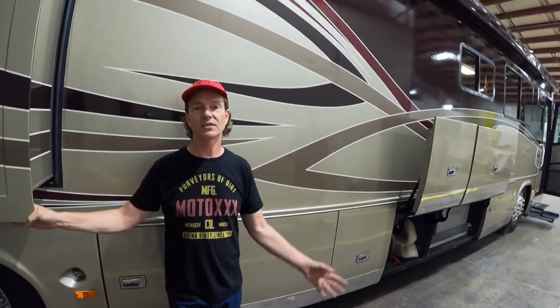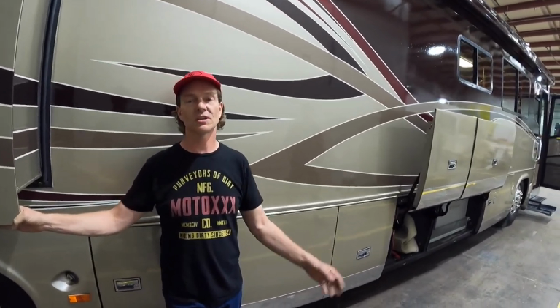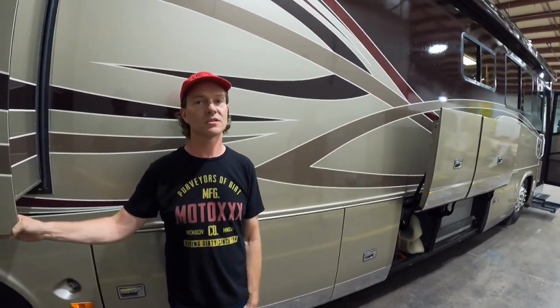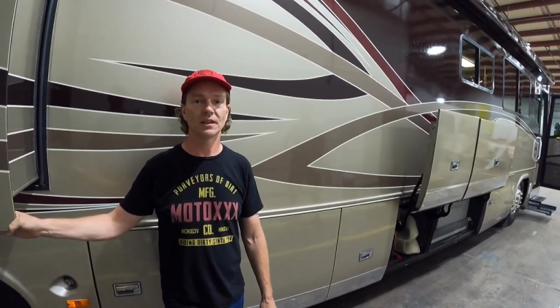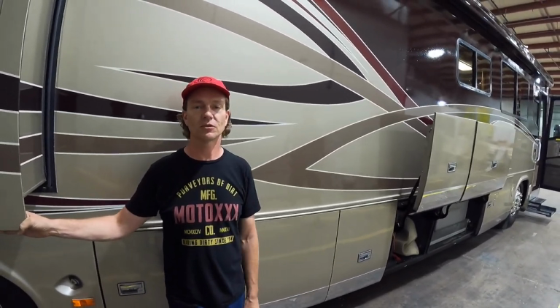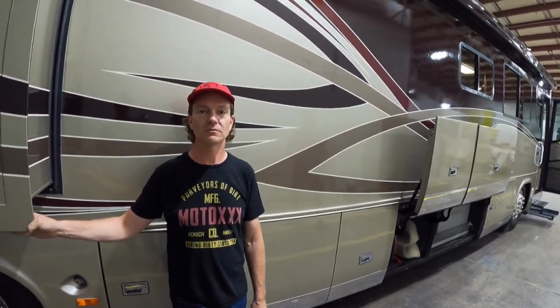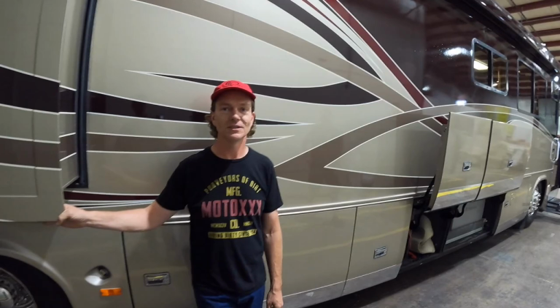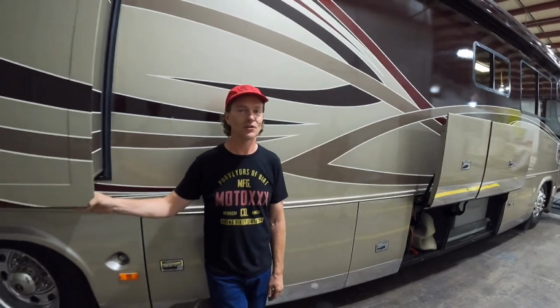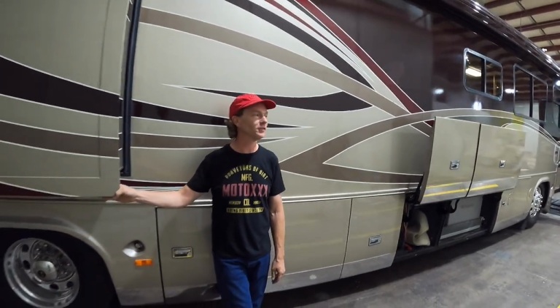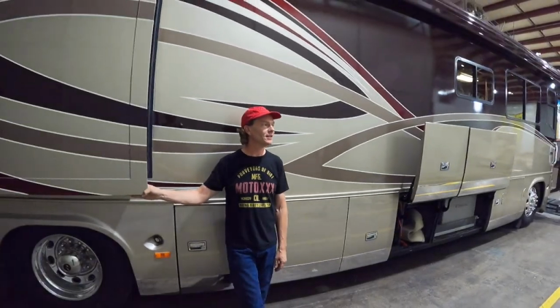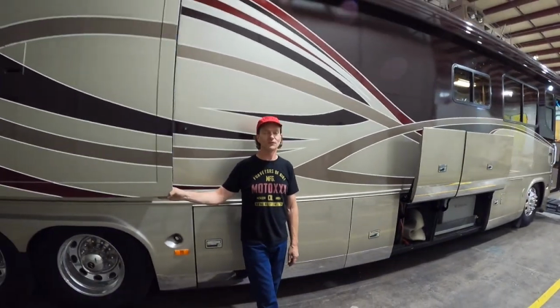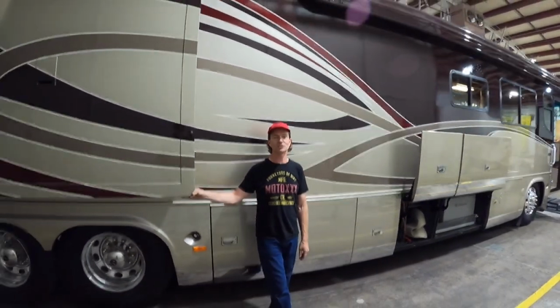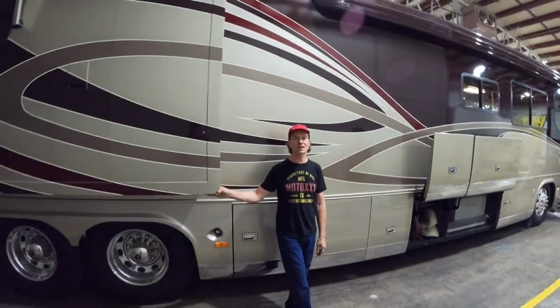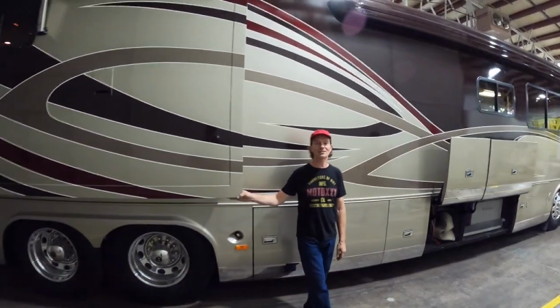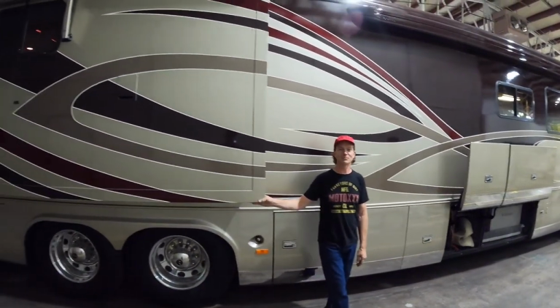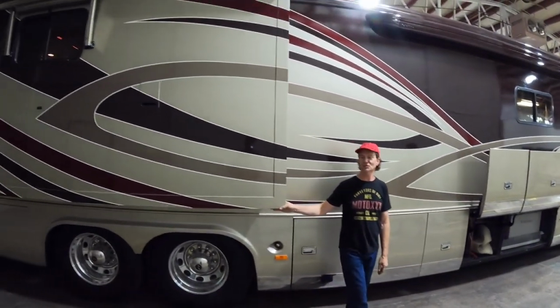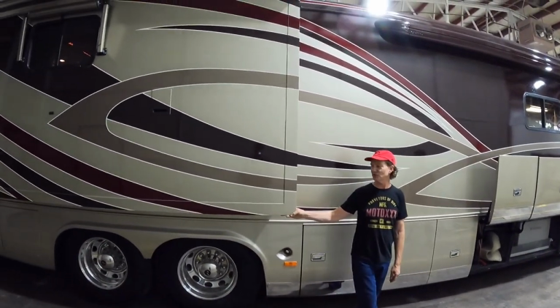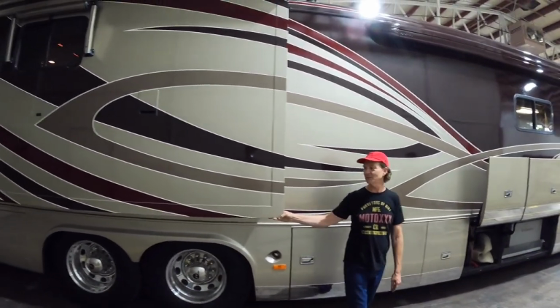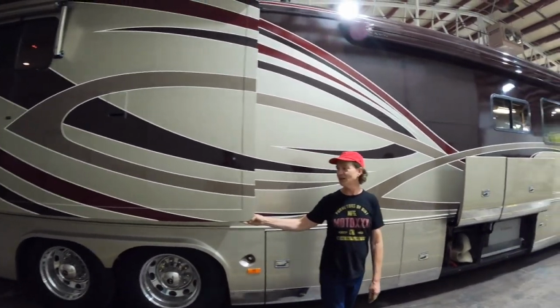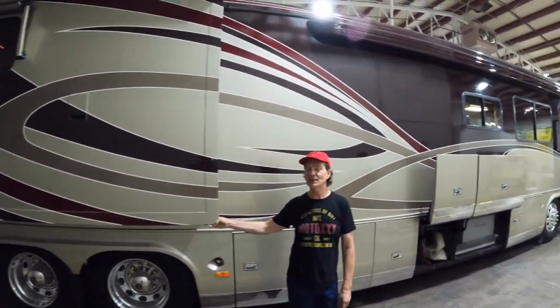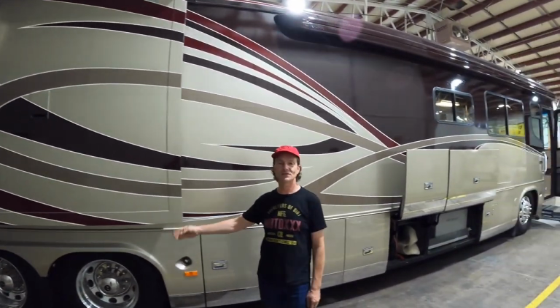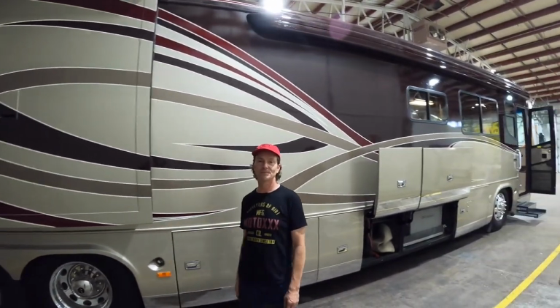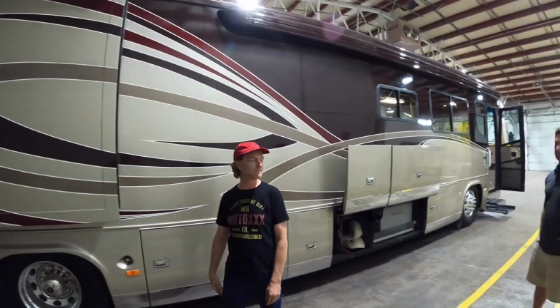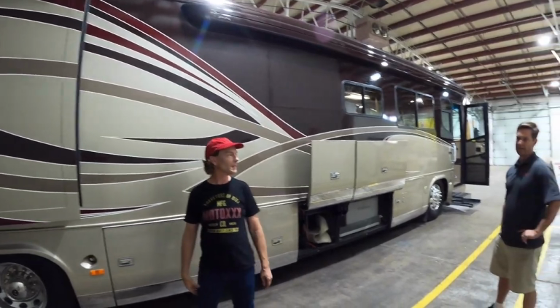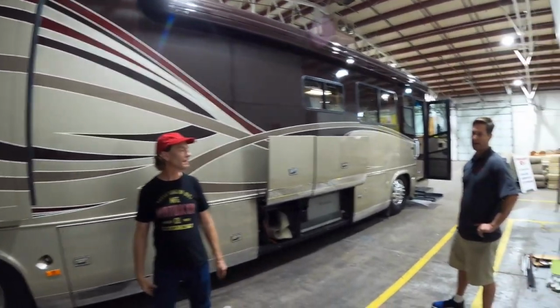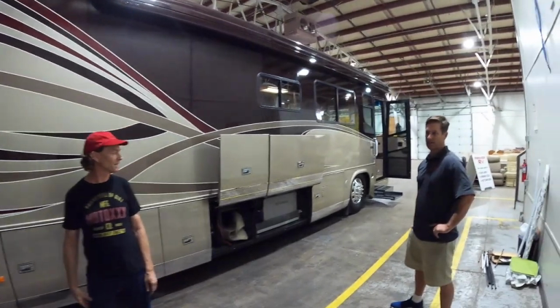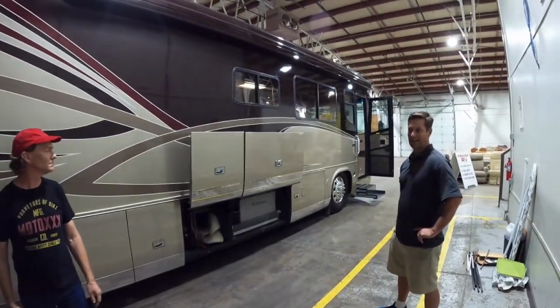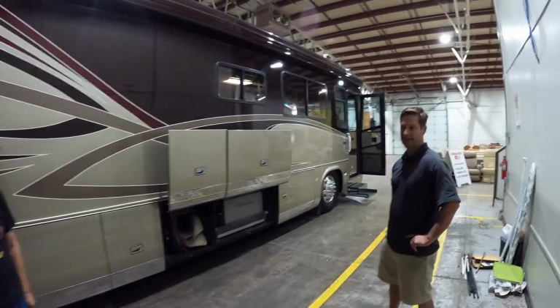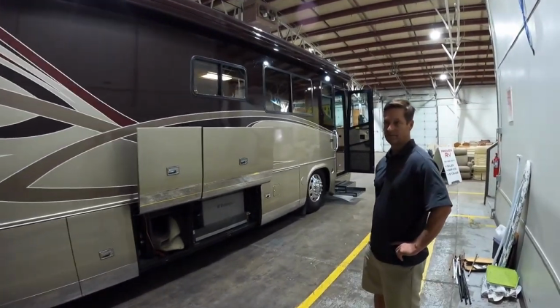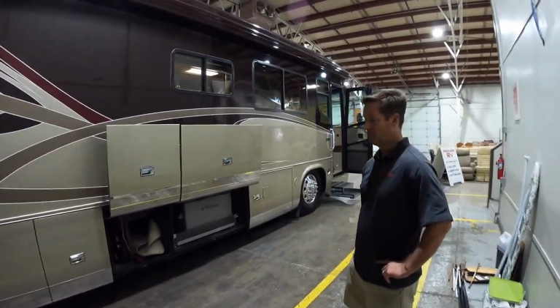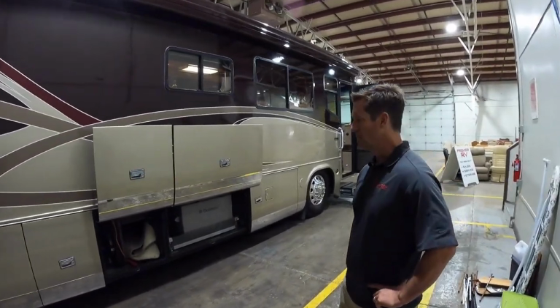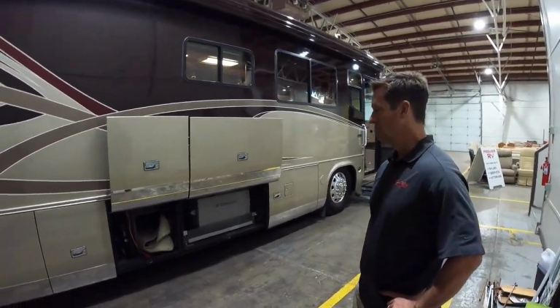Everything's just an estimate, never a quote. Hopefully we shoot you a high estimate and we always shoot to come in under it. So around $500 bucks, you could do a lot of lighting.